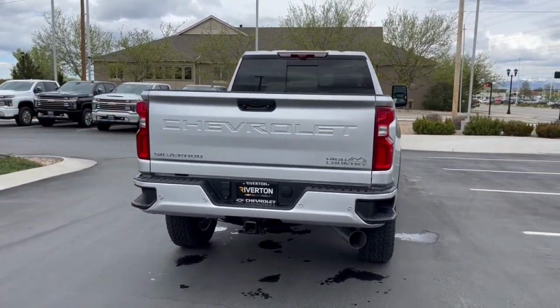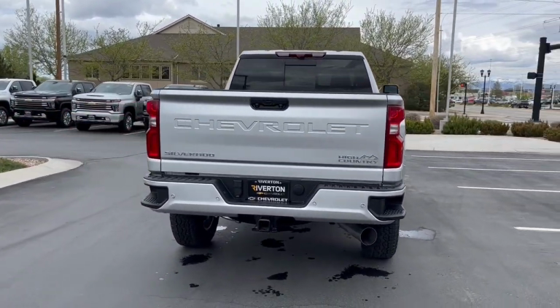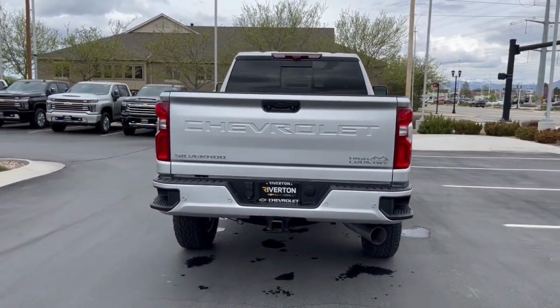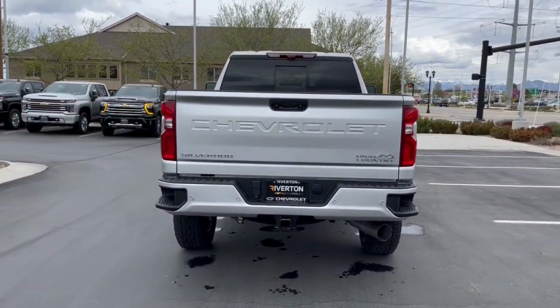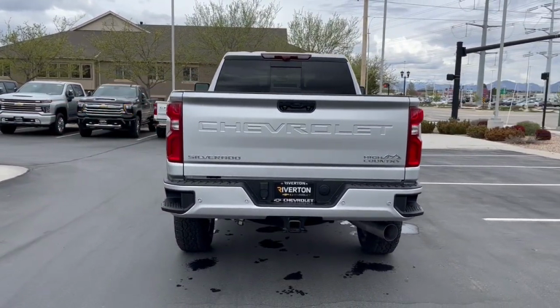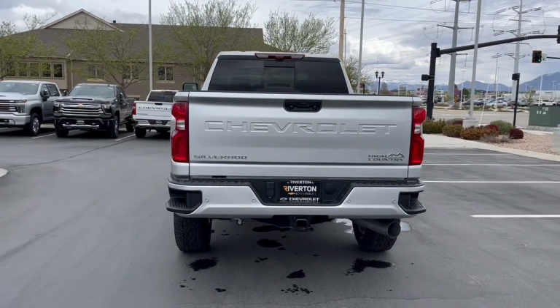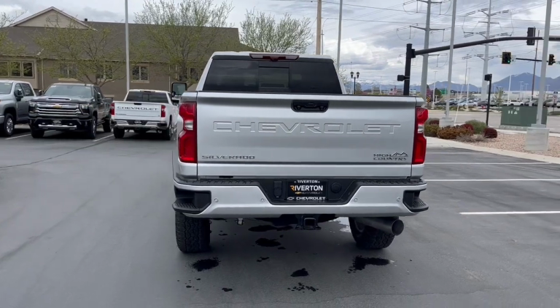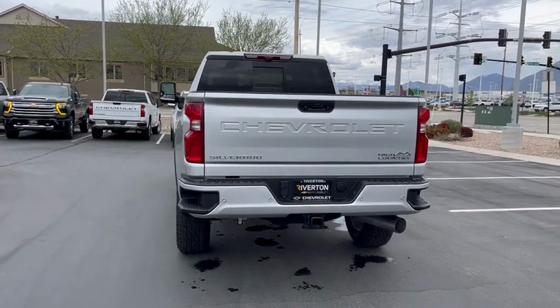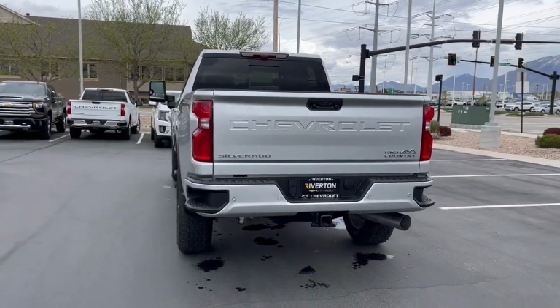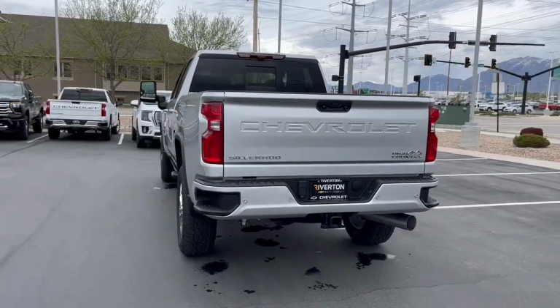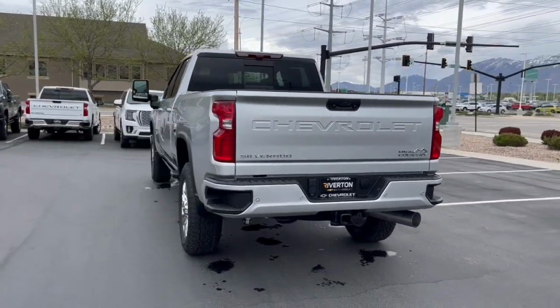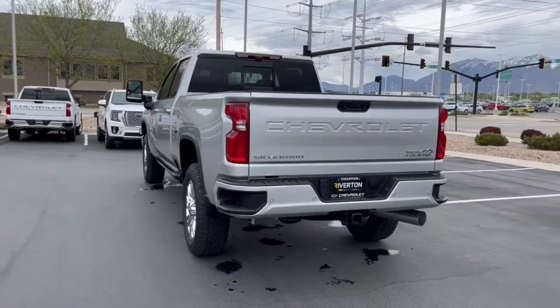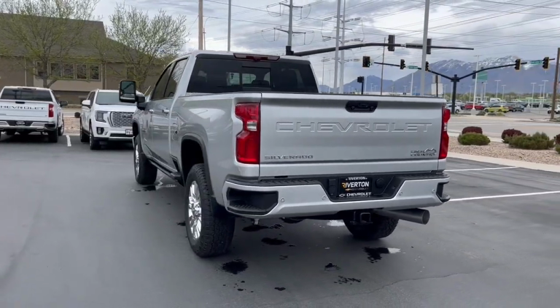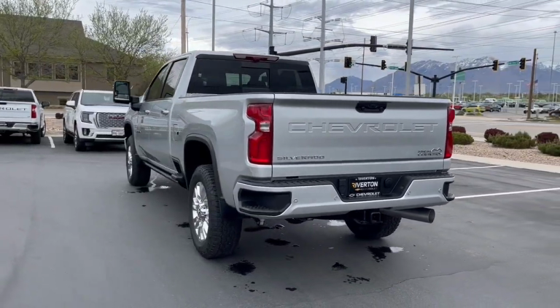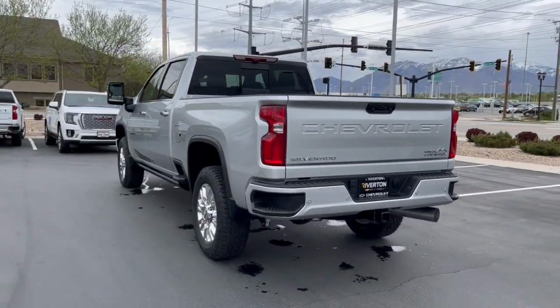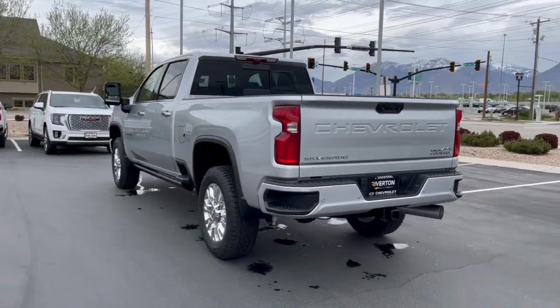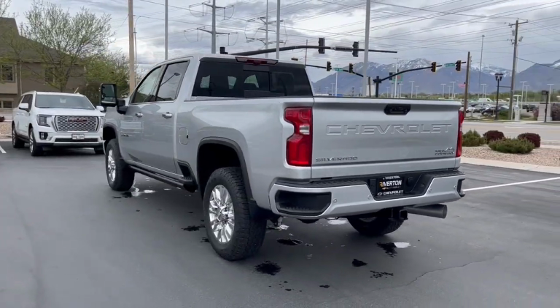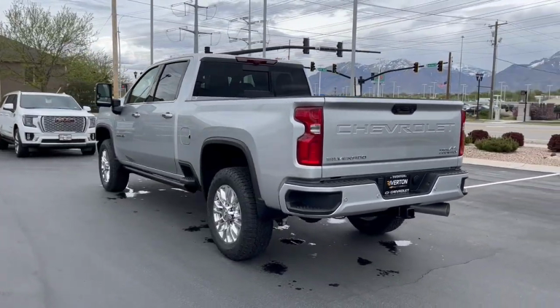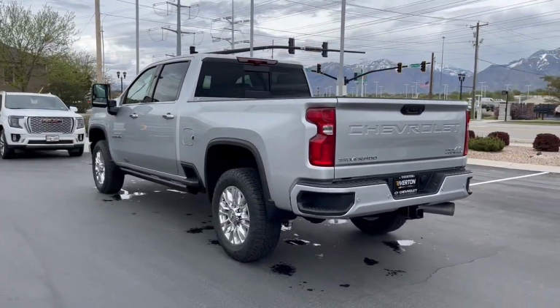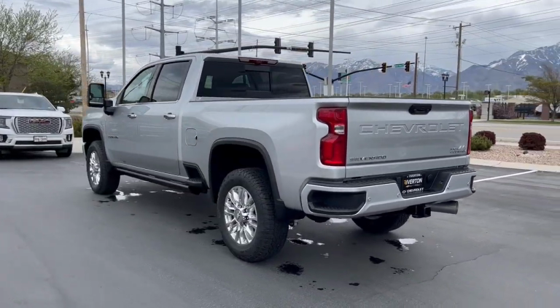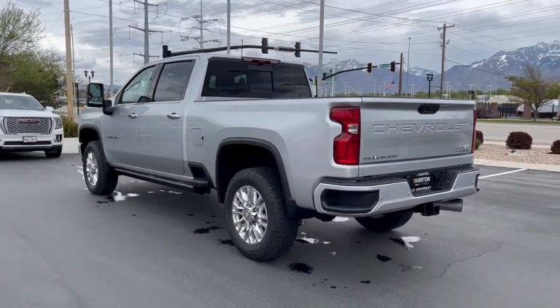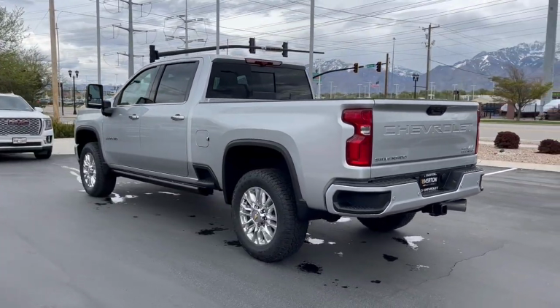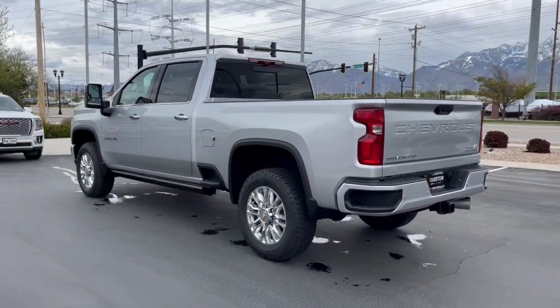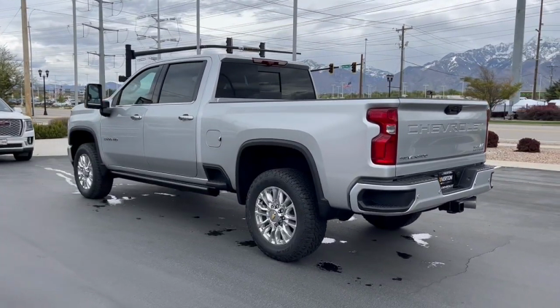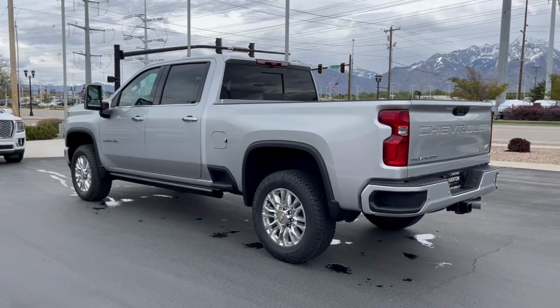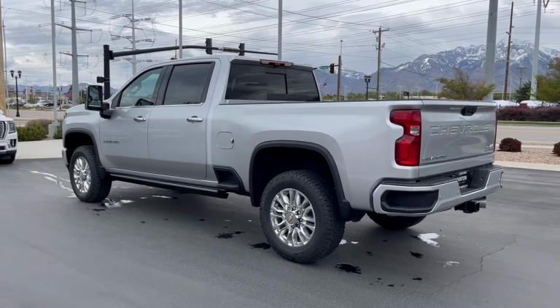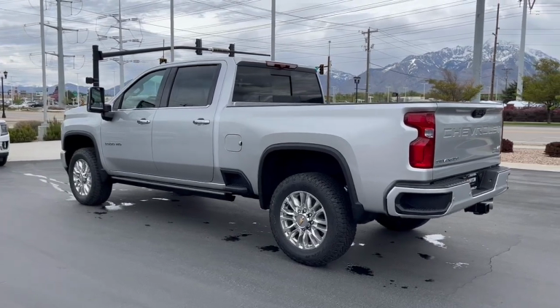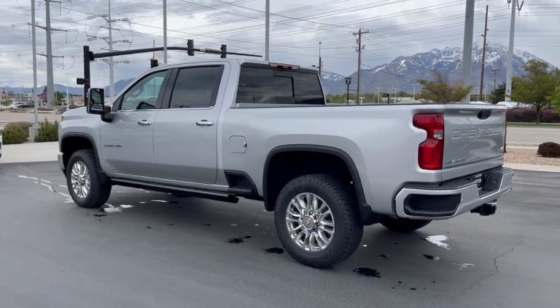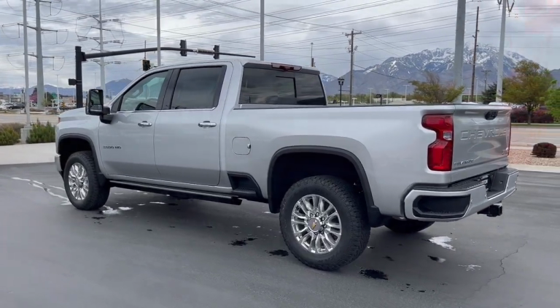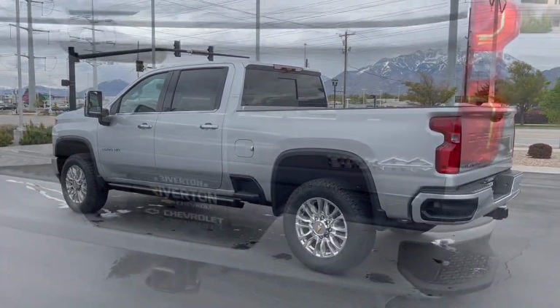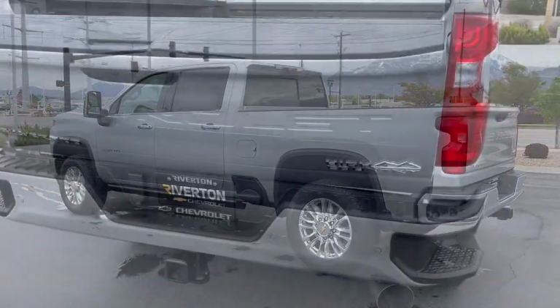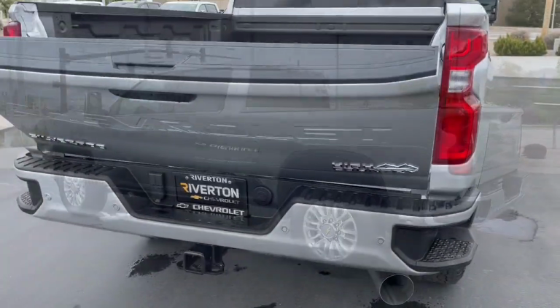Heated driver seat, heated mirrors. See how refined and comfortable a bold, muscular work machine can be. Drive the all-new Silverado.